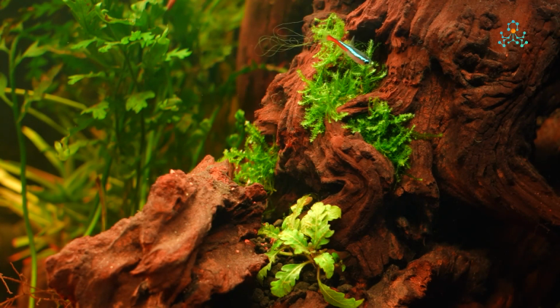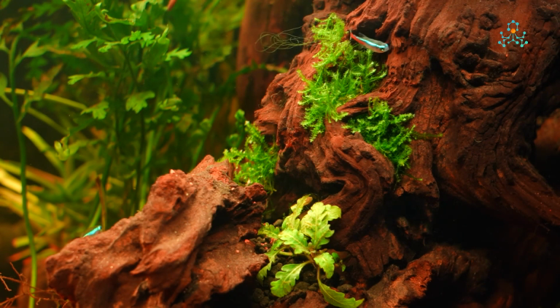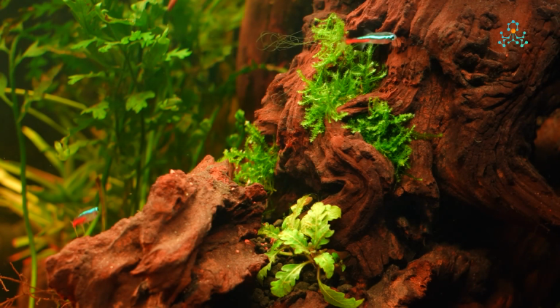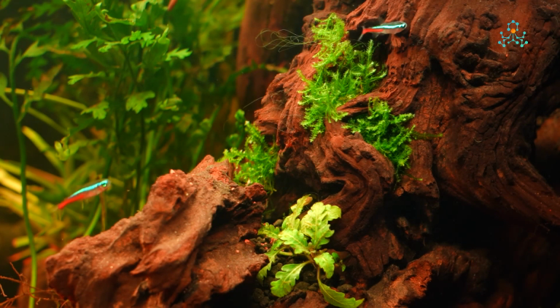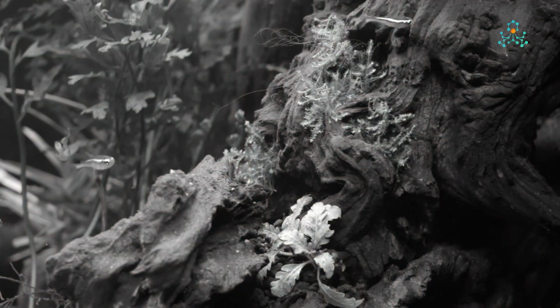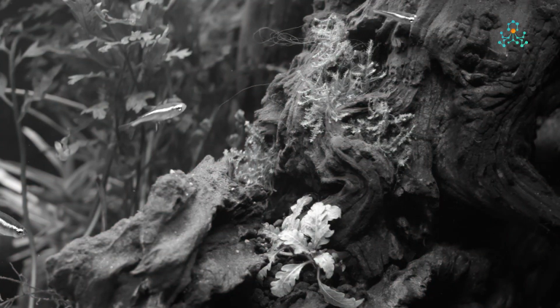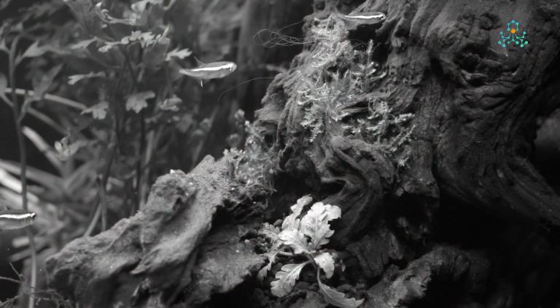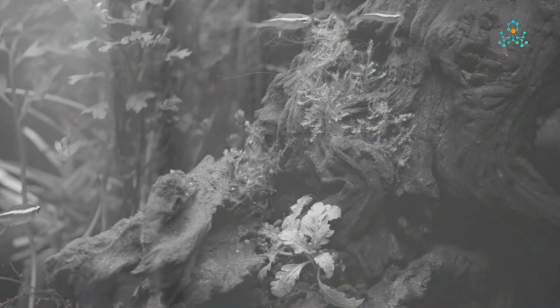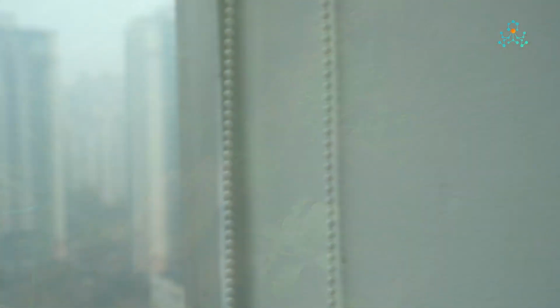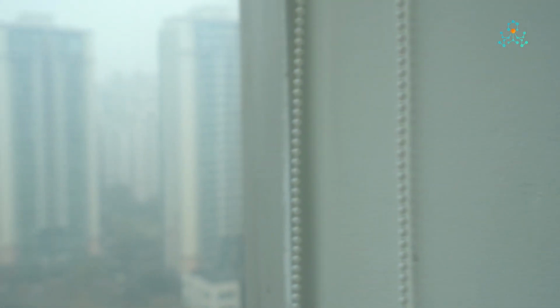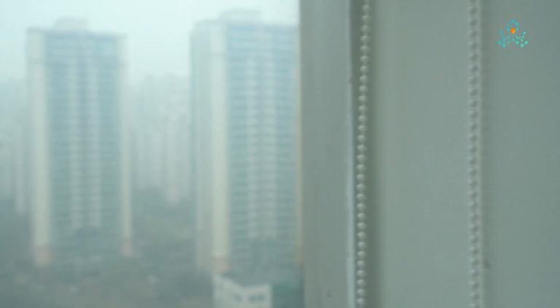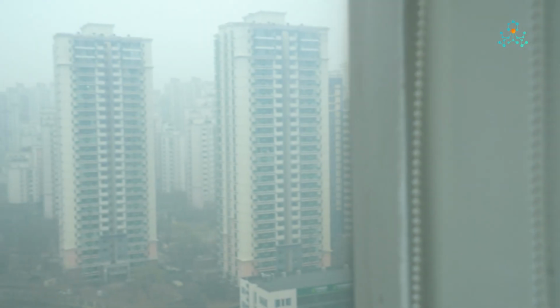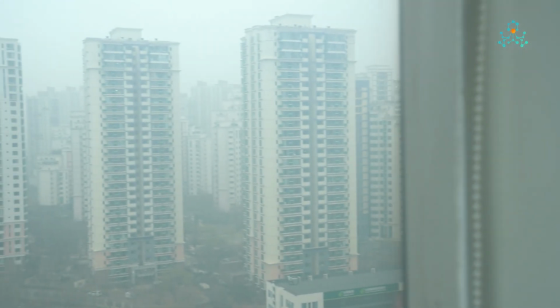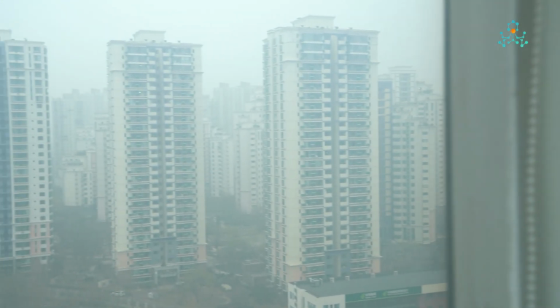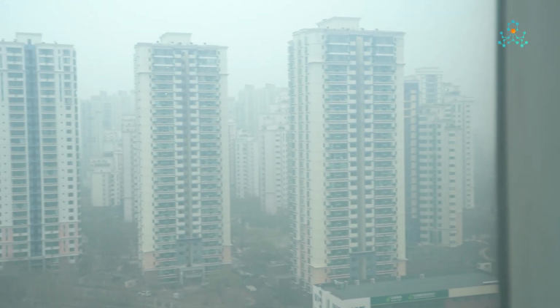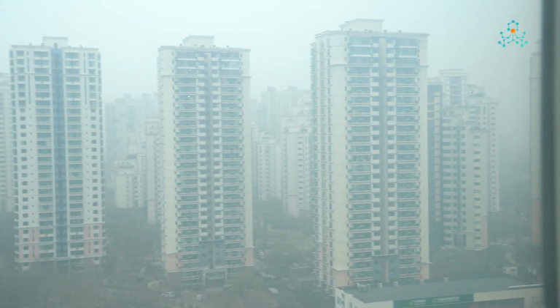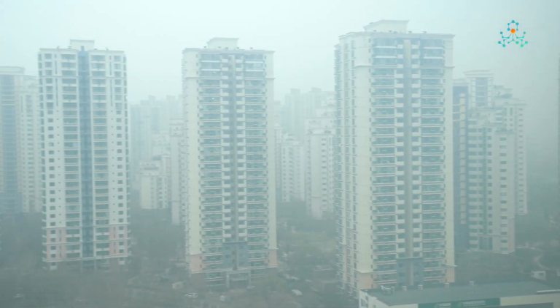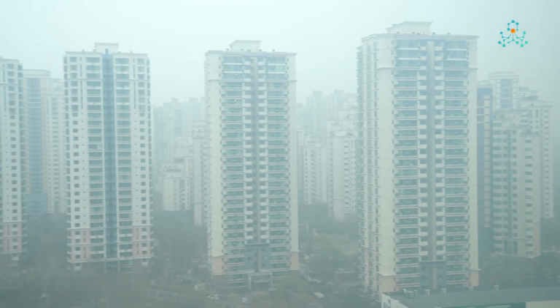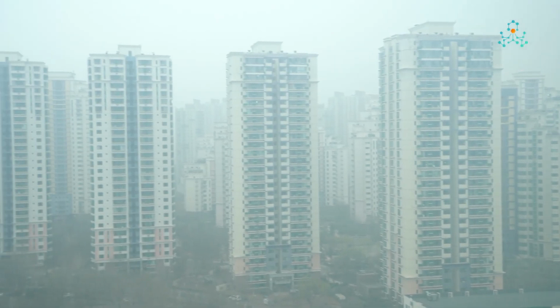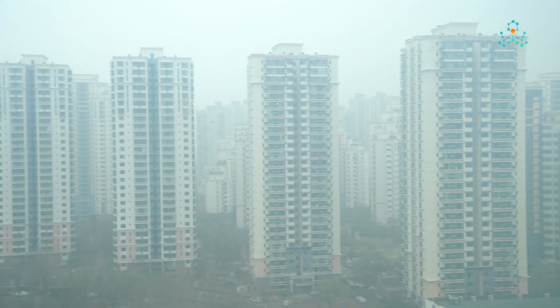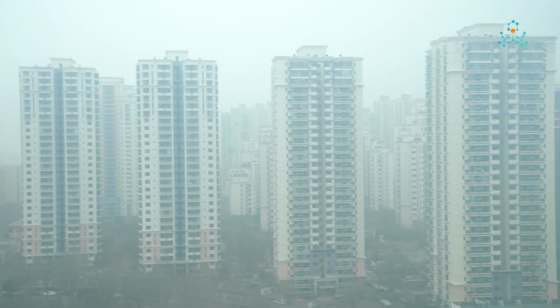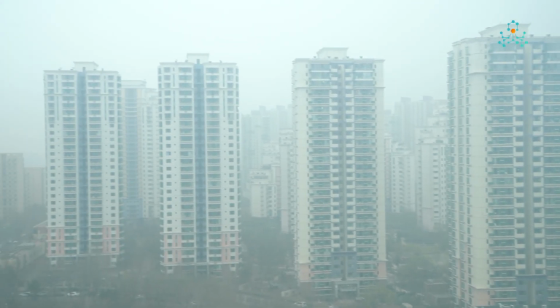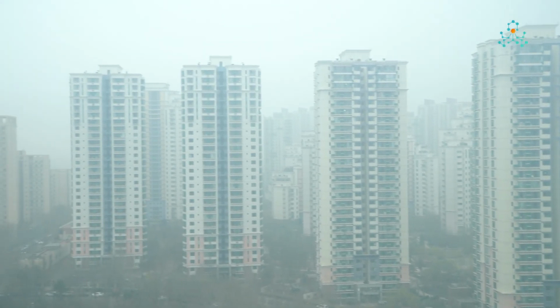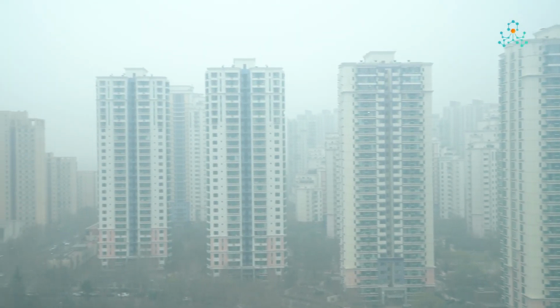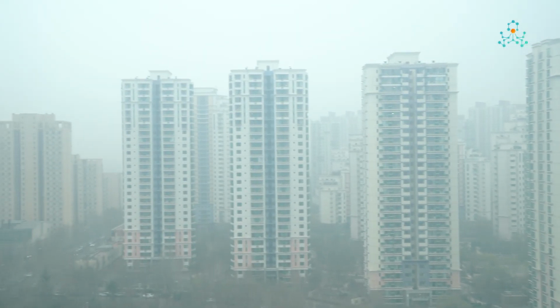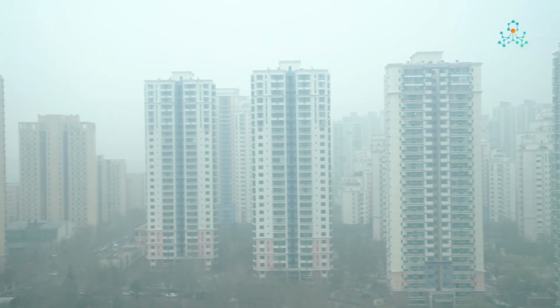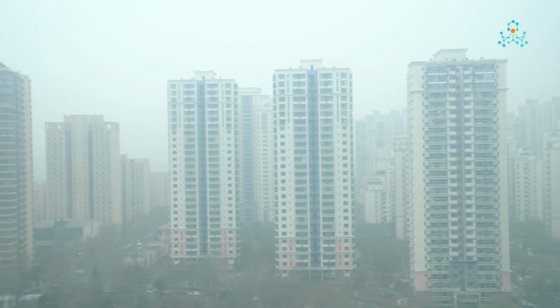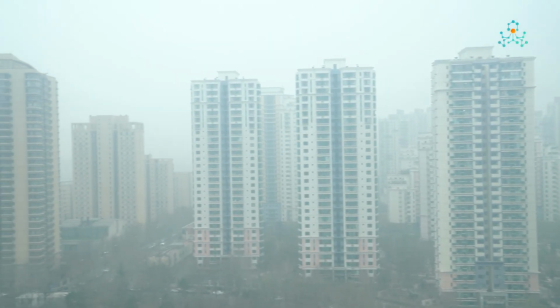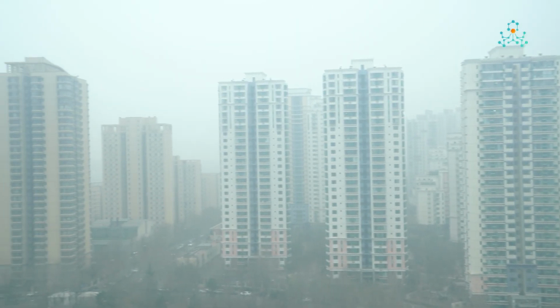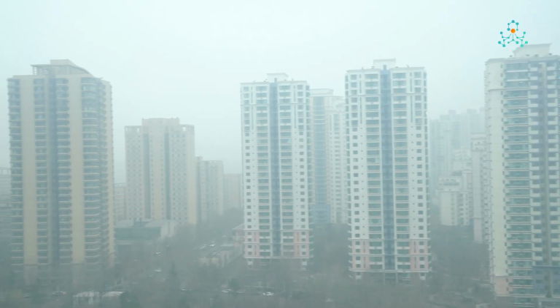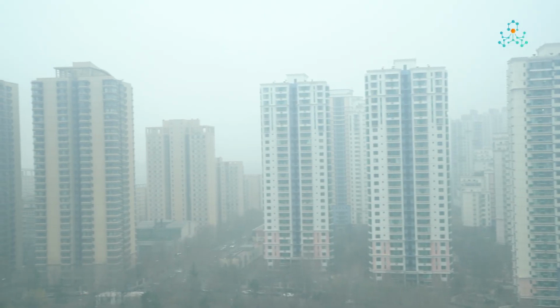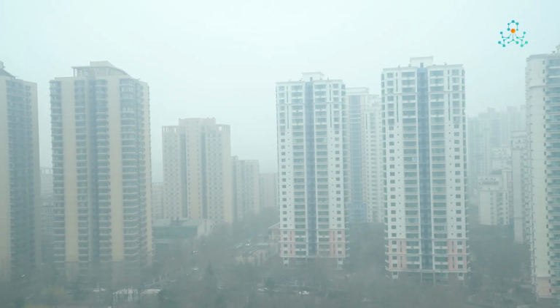The fishes and shrimps may experience hypoxia. The weather outside the lab is not so good today. Foggy weather often leads to low air pressure and thus lower oxygen levels, which happens to be suitable for this experiment.